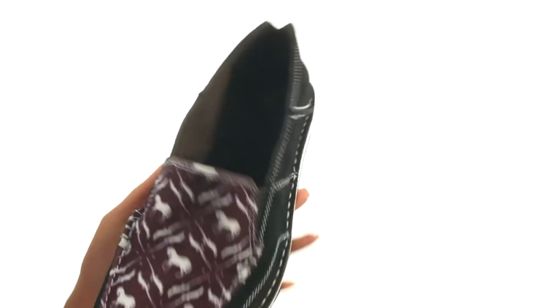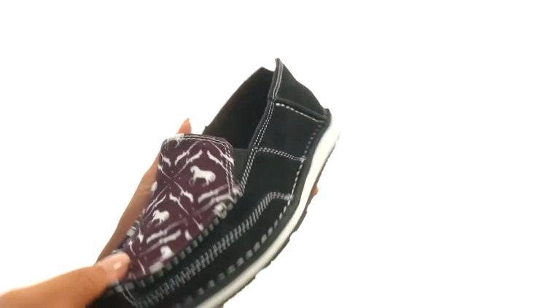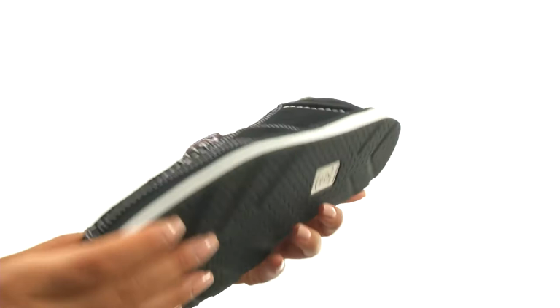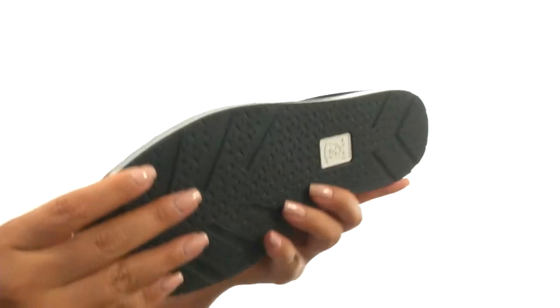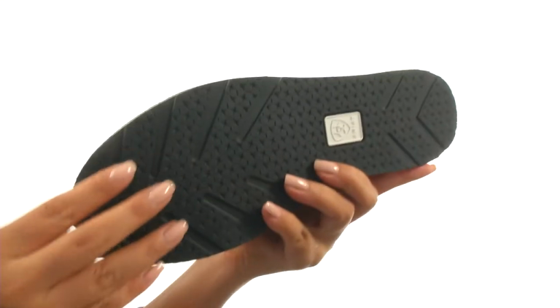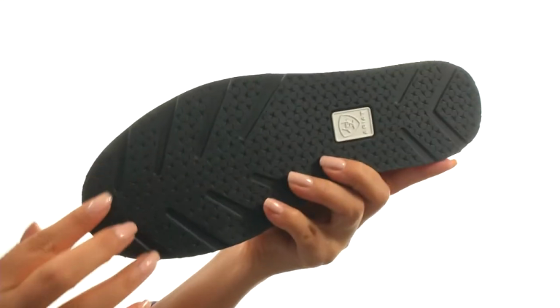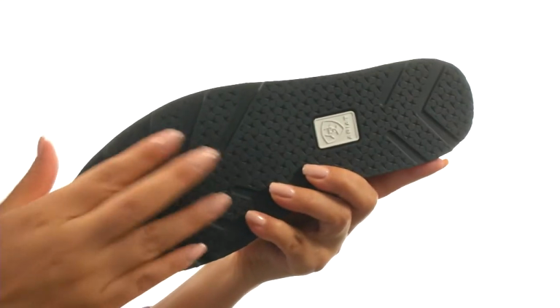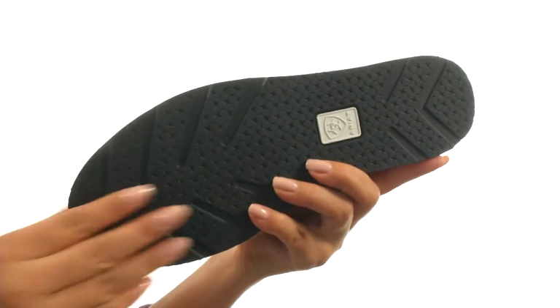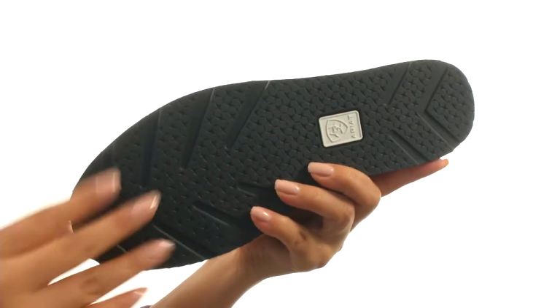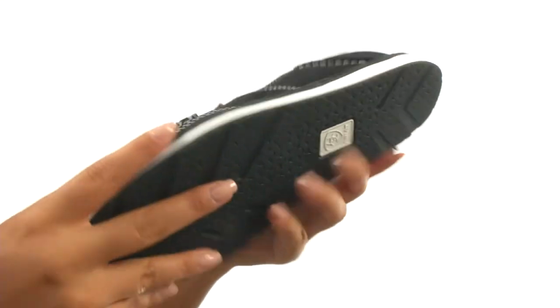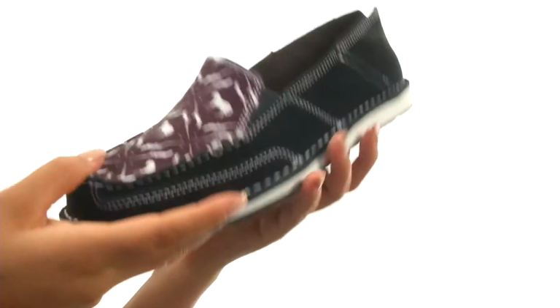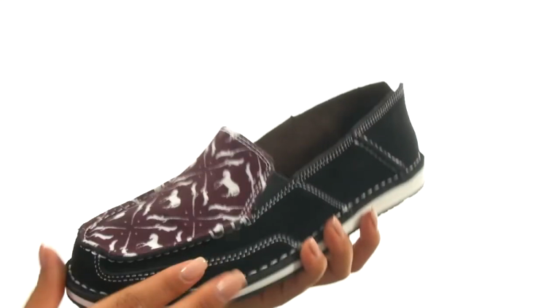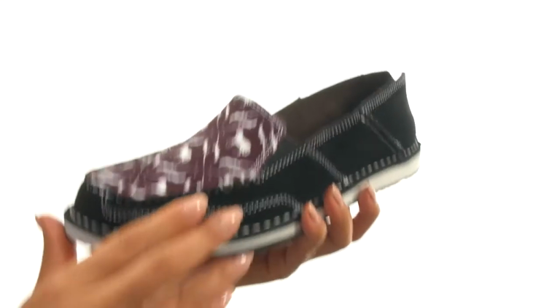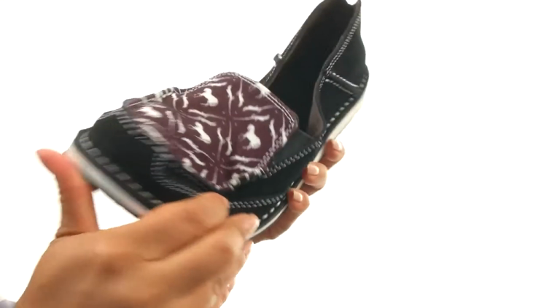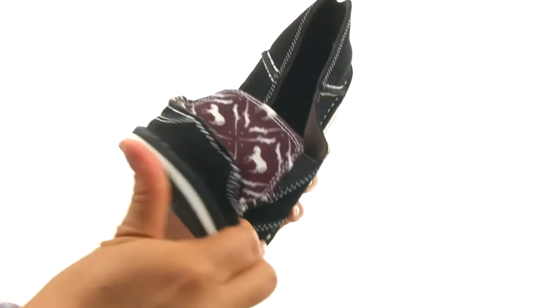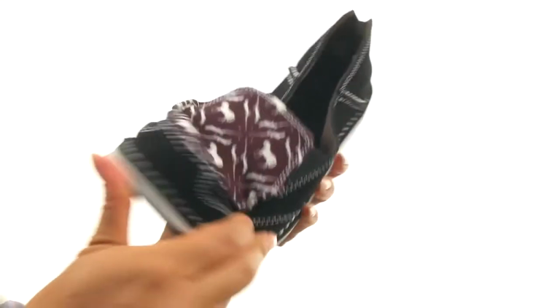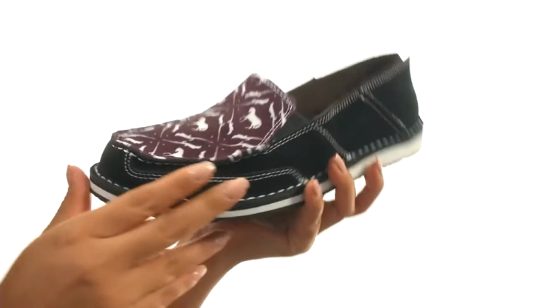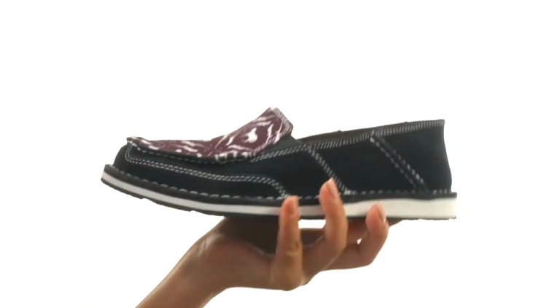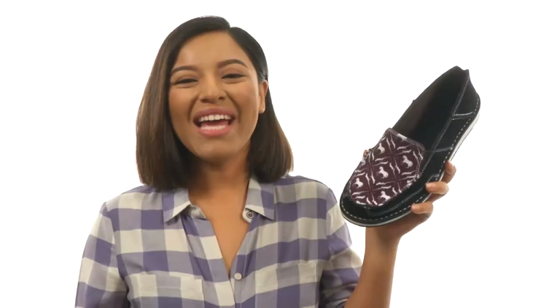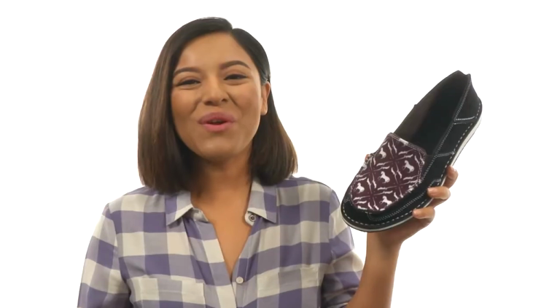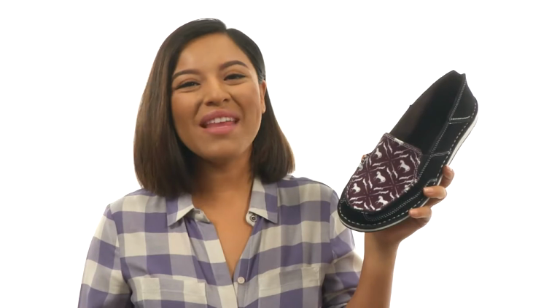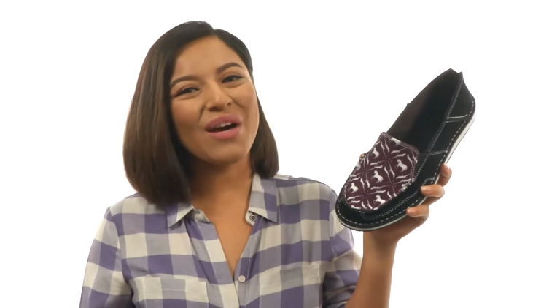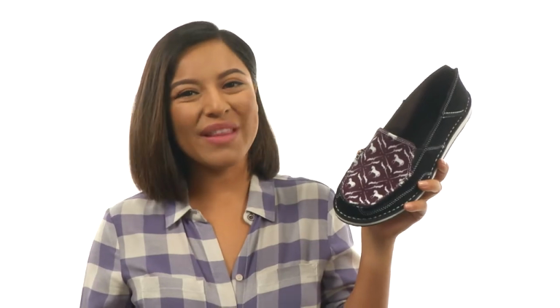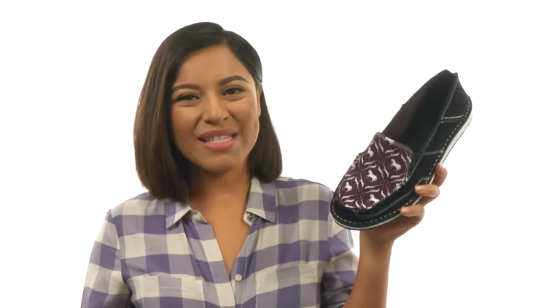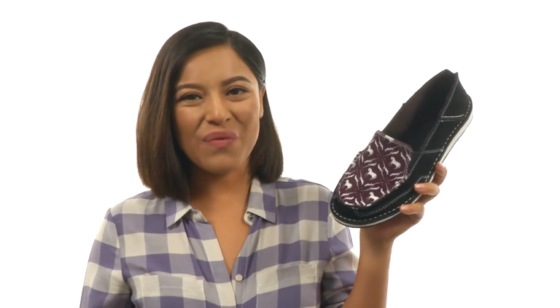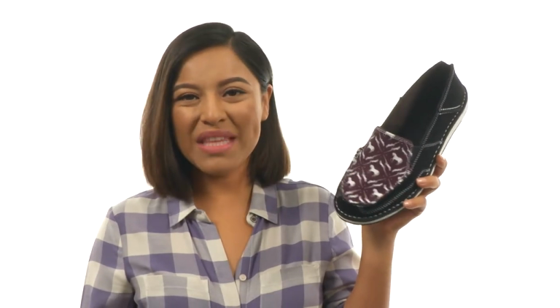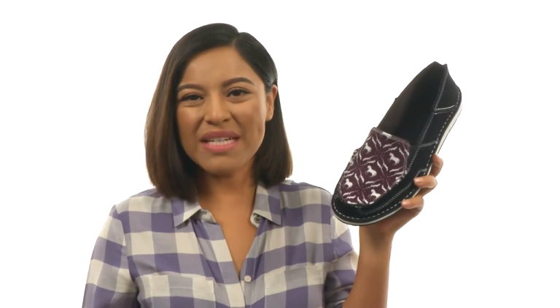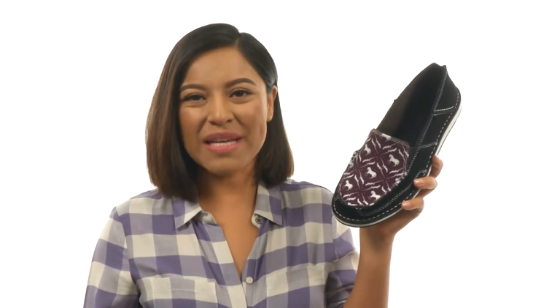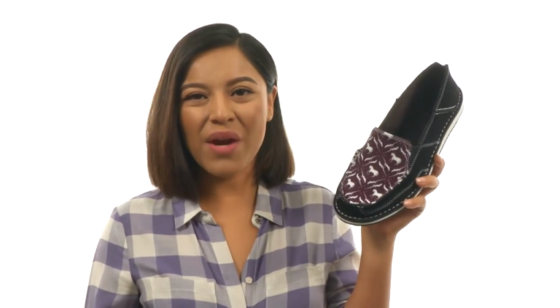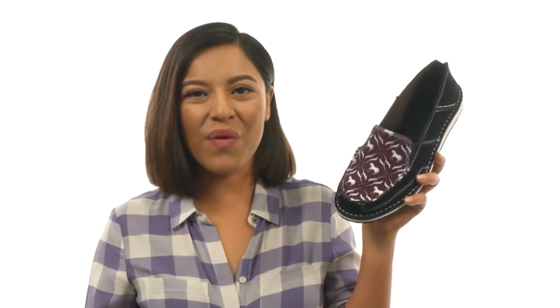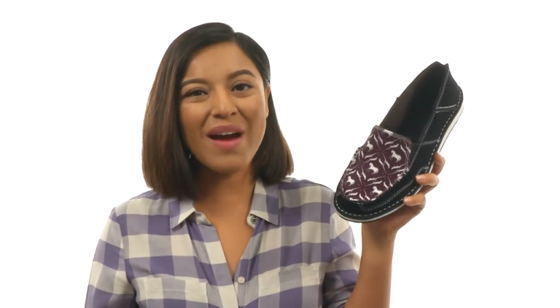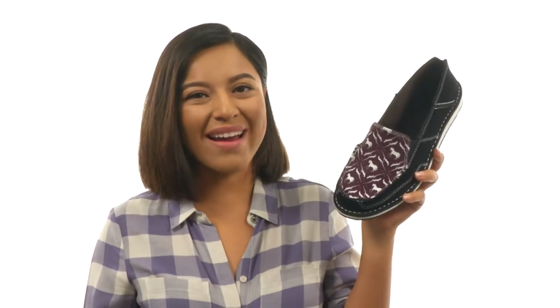Down at the bottom, there's a durable rubber outsole that's also flexible. Give your feet the comfort they deserve with this fantastic pair from Aria.